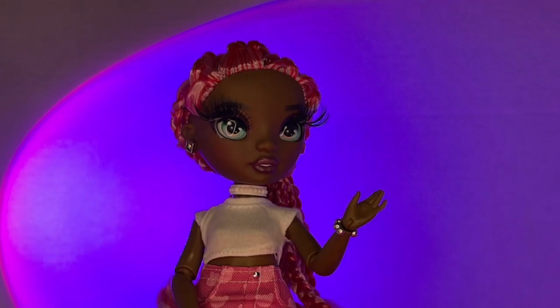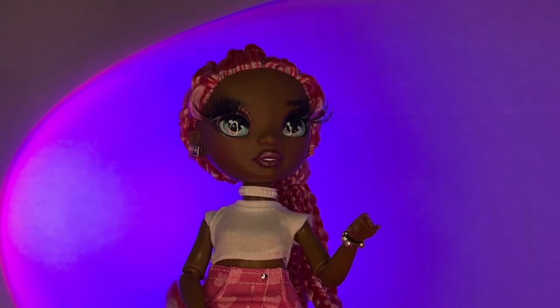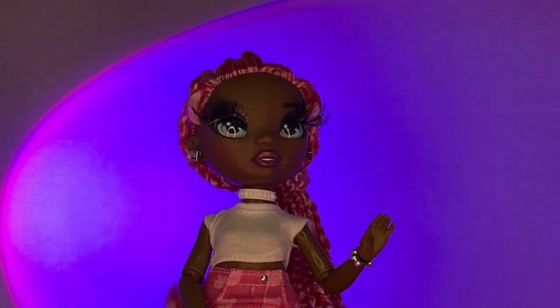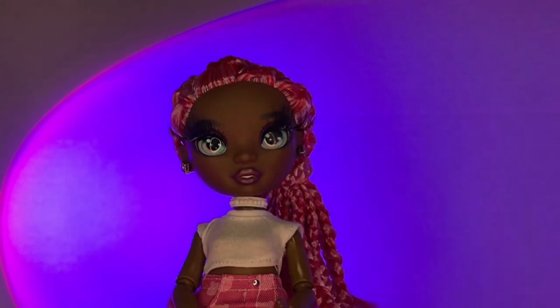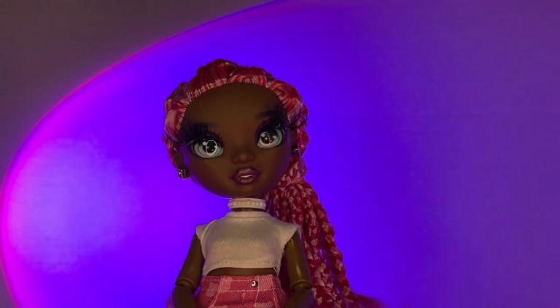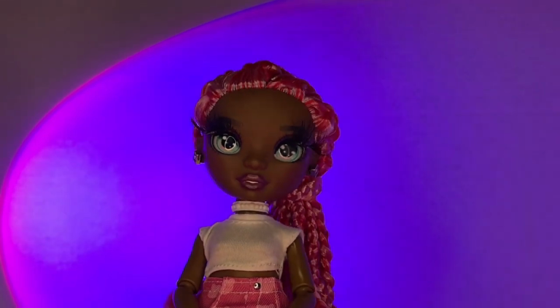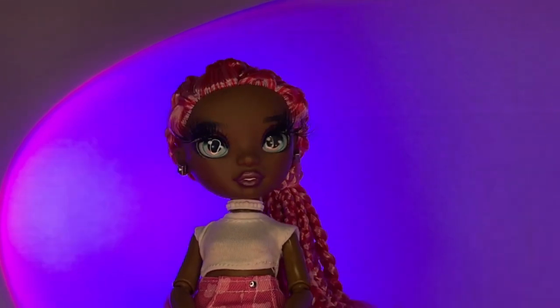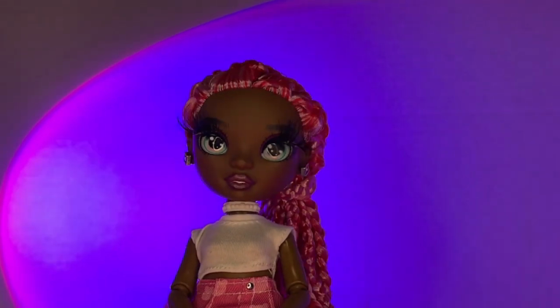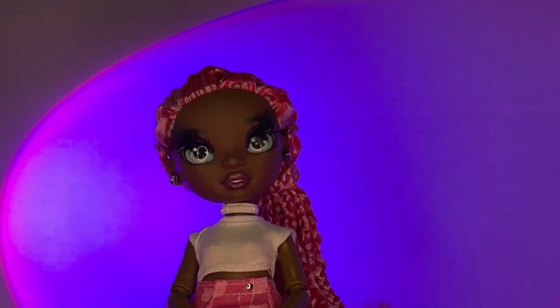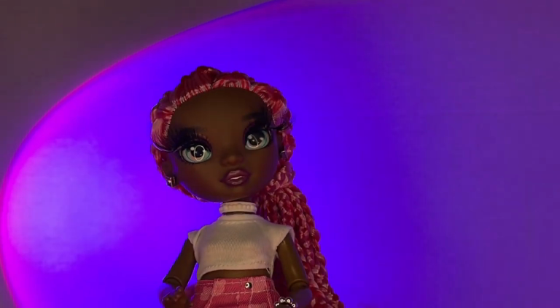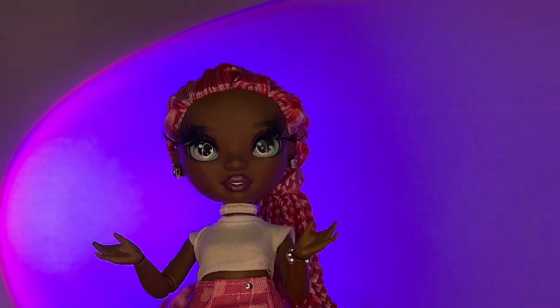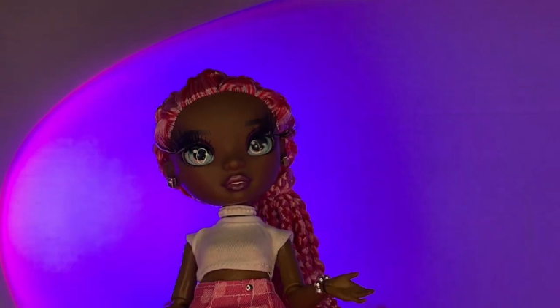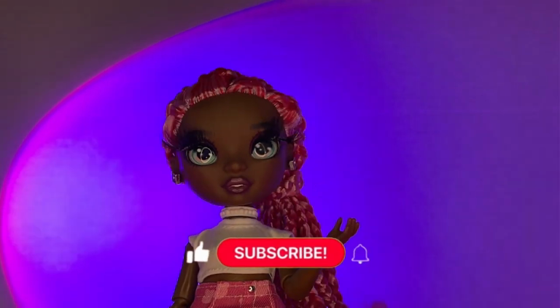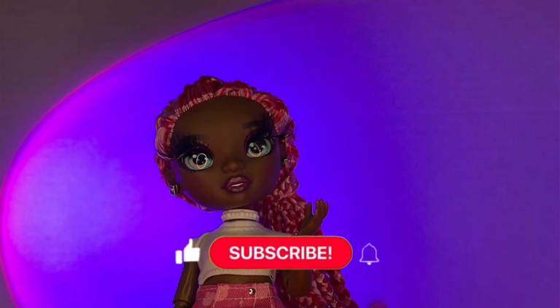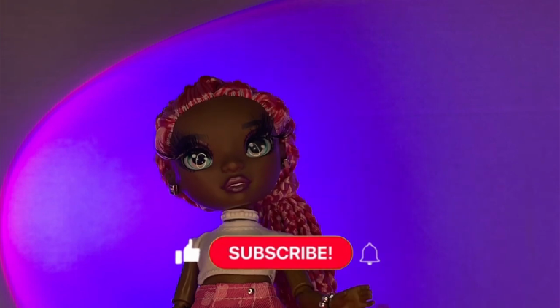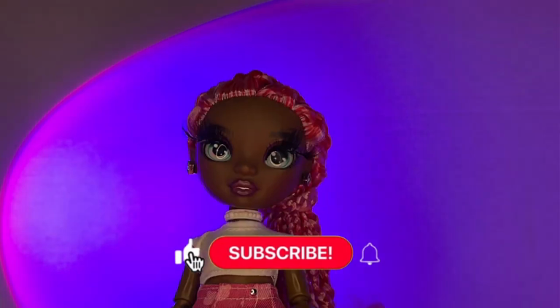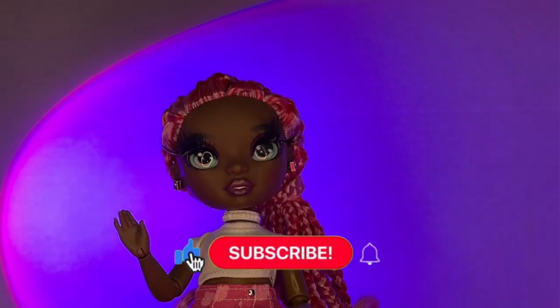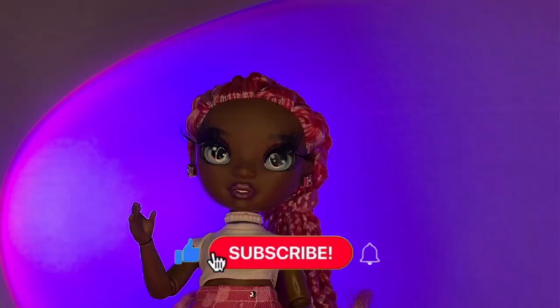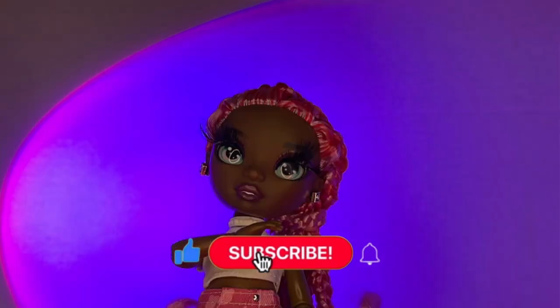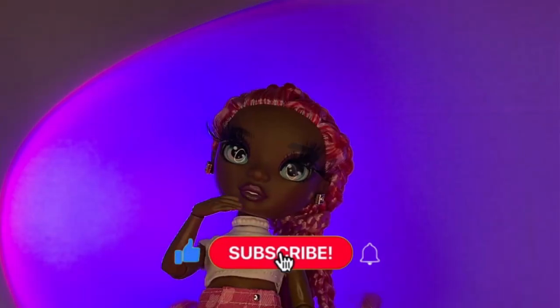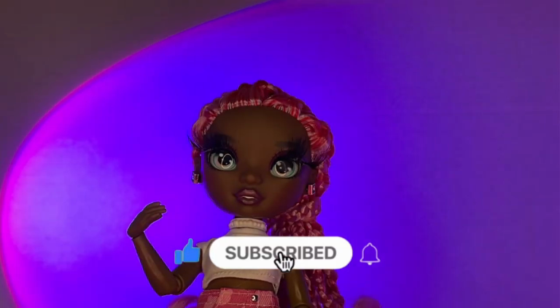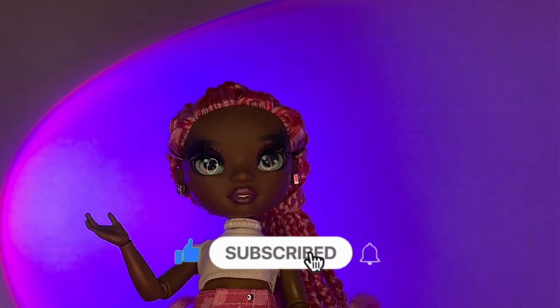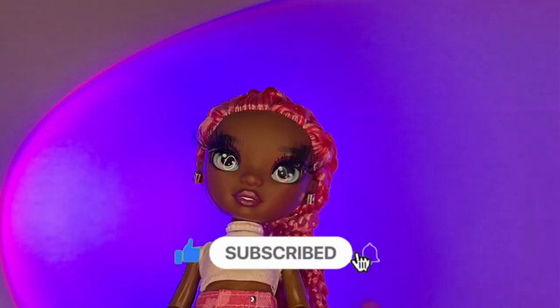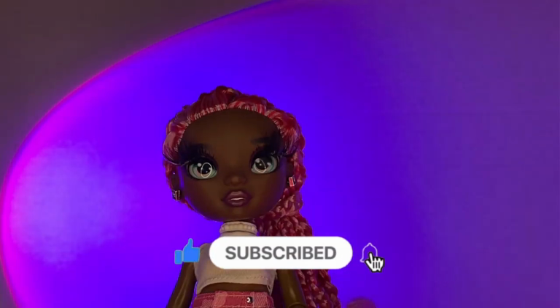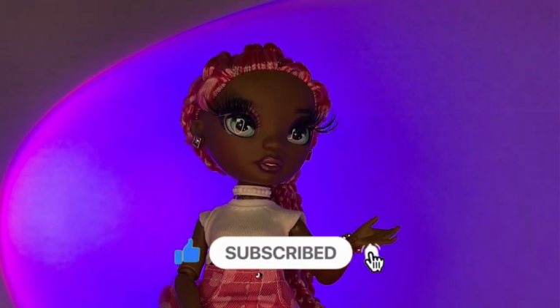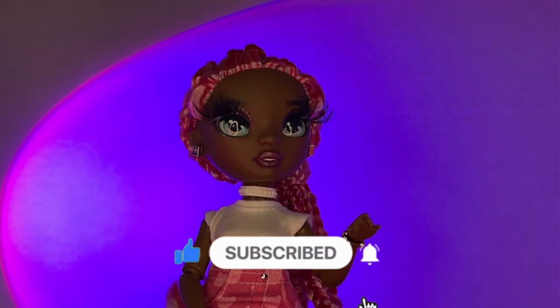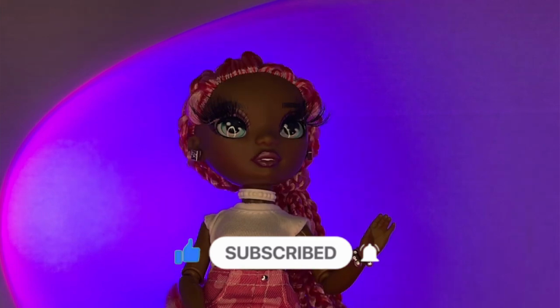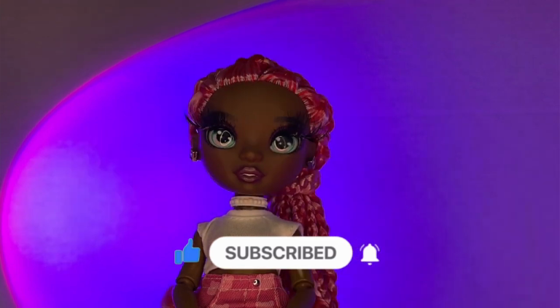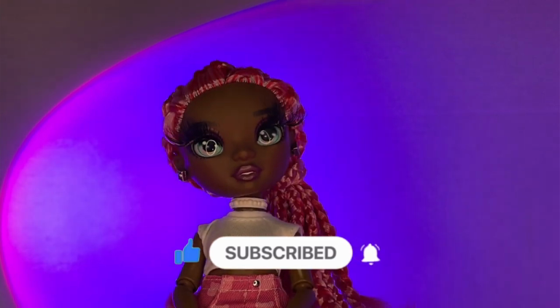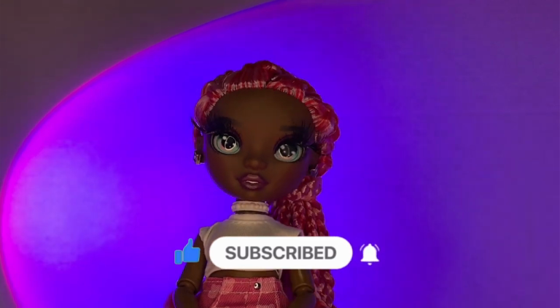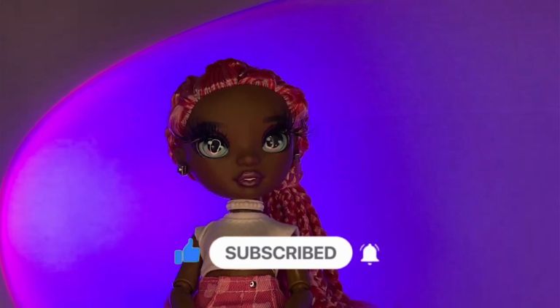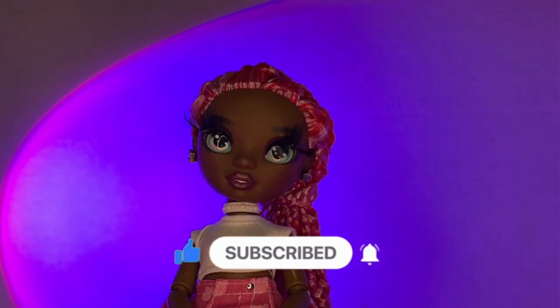Welcome back! Today we're going to be talking about the new Mermaid High dolls. Before we get into that, please go ahead and like, comment, and subscribe to support this channel. Also make sure you comment down your thoughts and opinions on these dolls below.